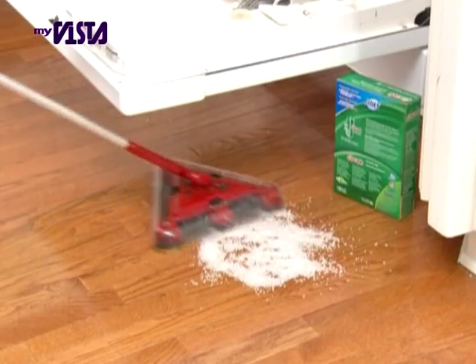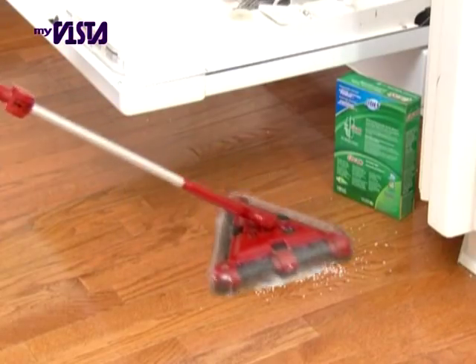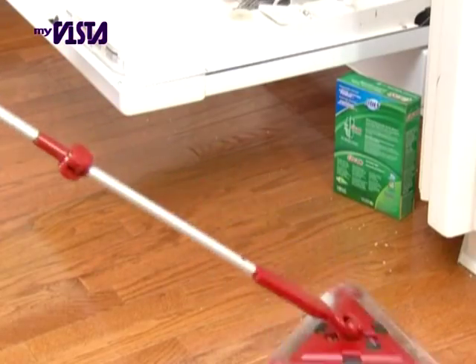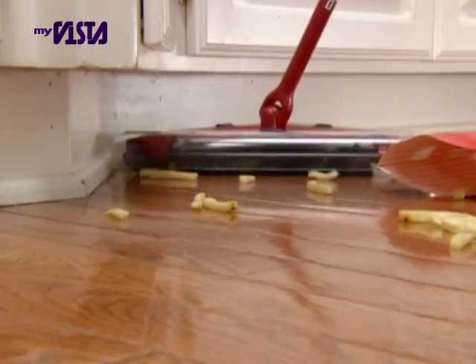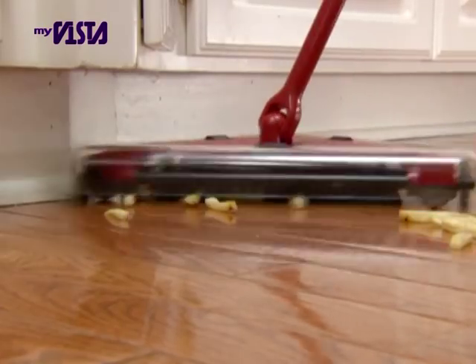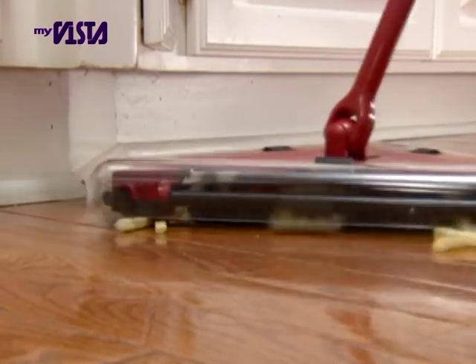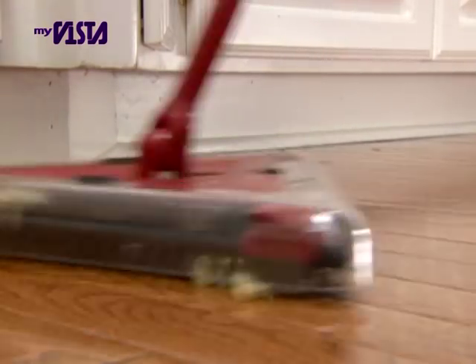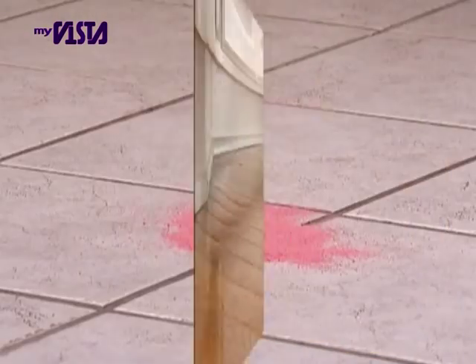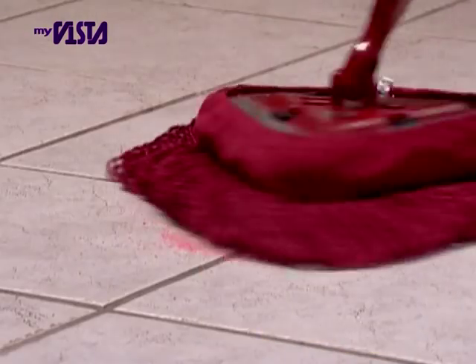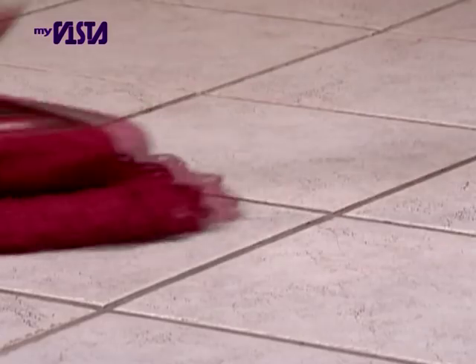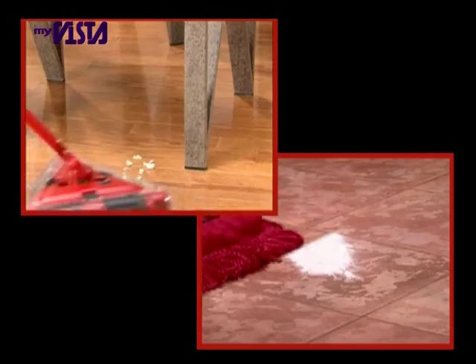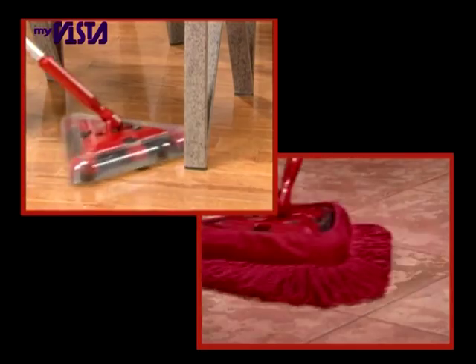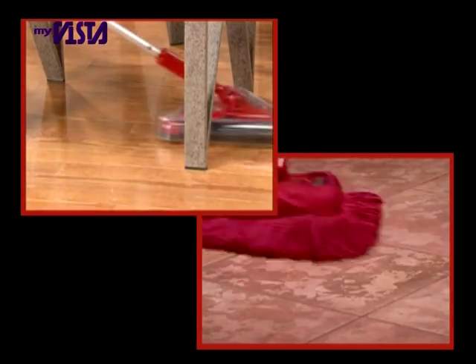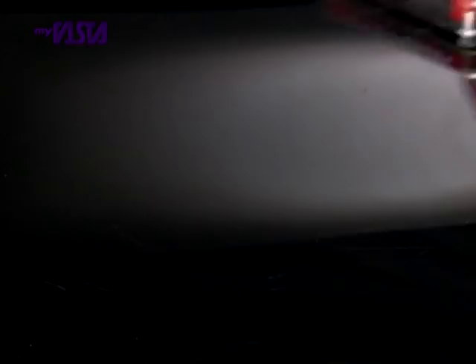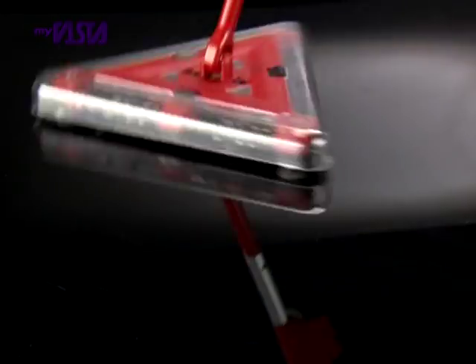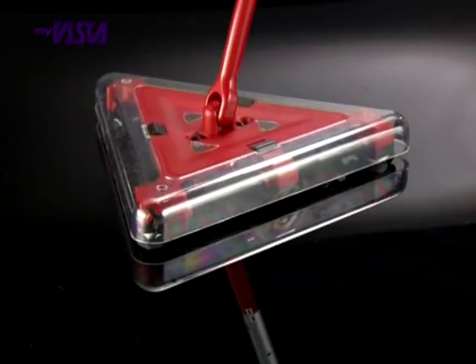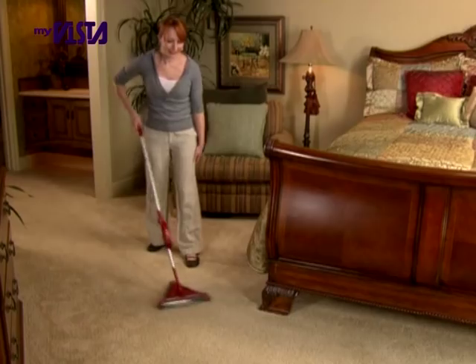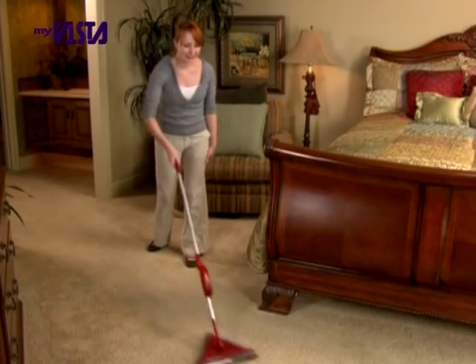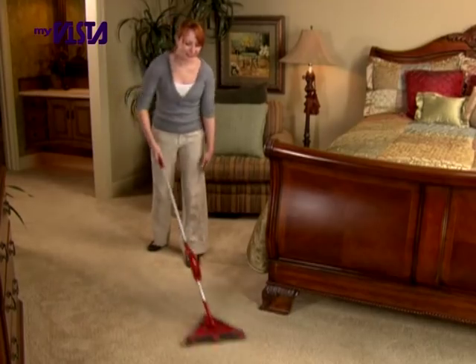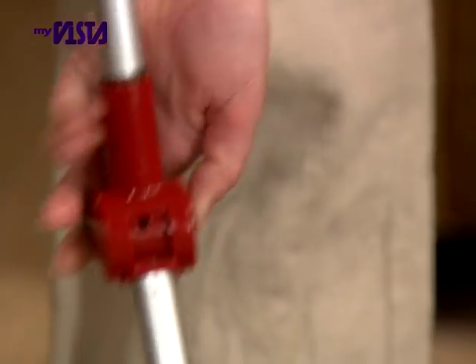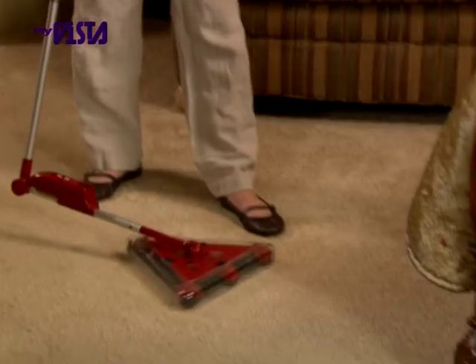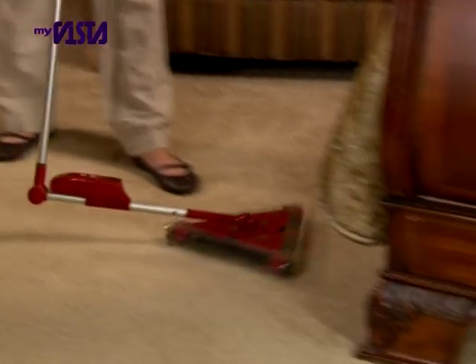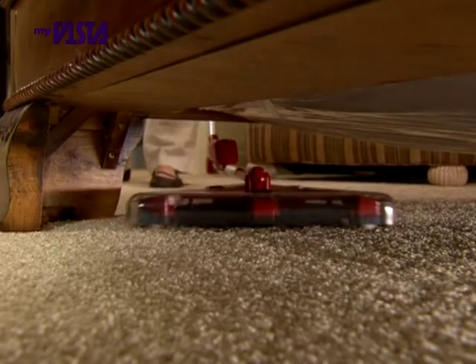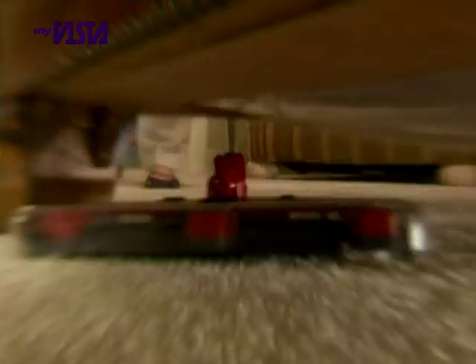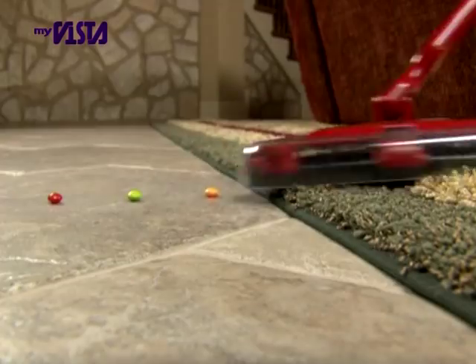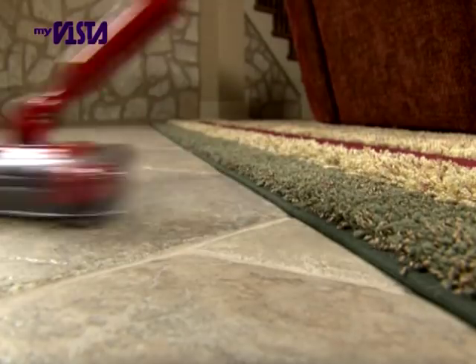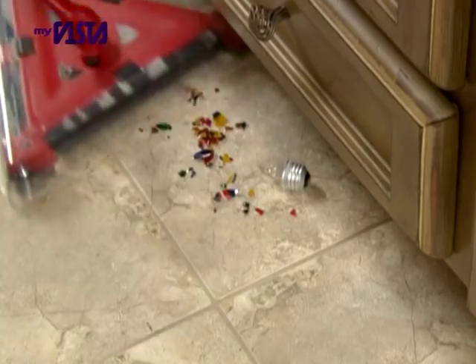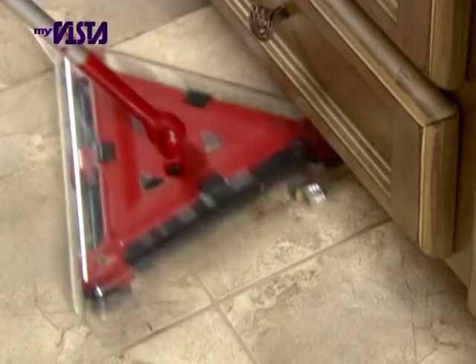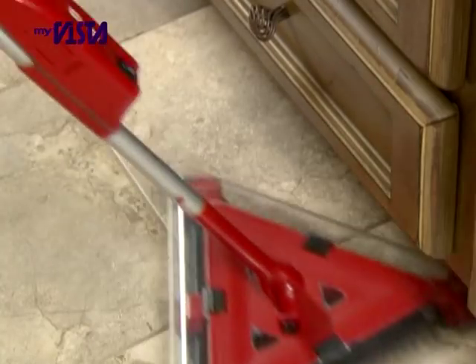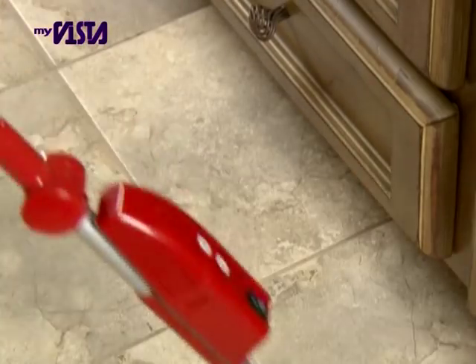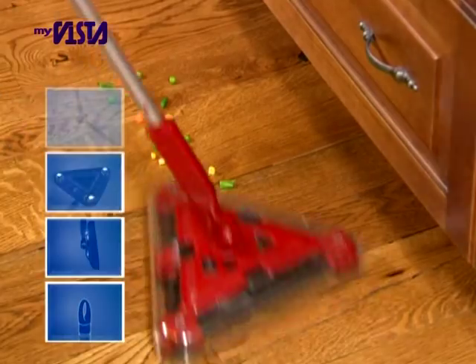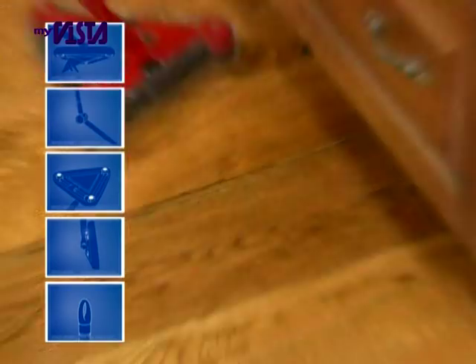The brand new Twister Sweeper XL gives you the ultimate sweeper and the ultimate mop, all in one amazing cleaning phenomenon. Meet the all-new Twister Sweeper XL, engineered and designed with more pickup power and five fantastic new features.